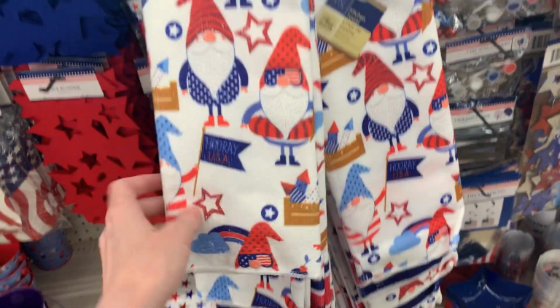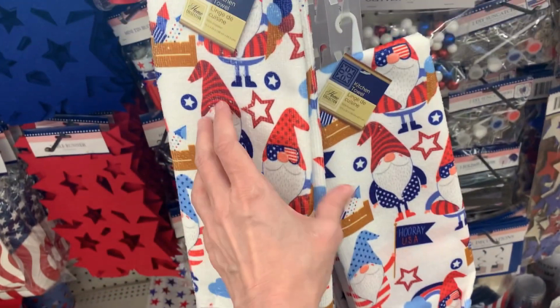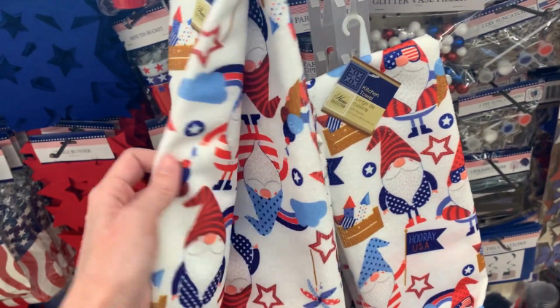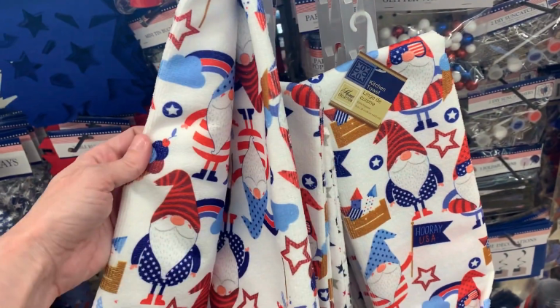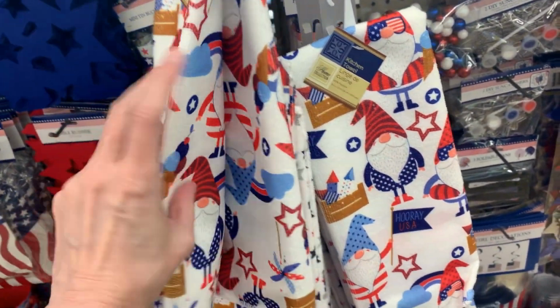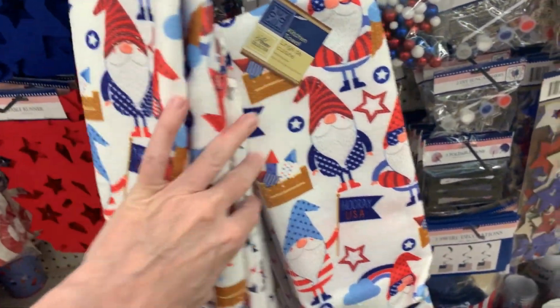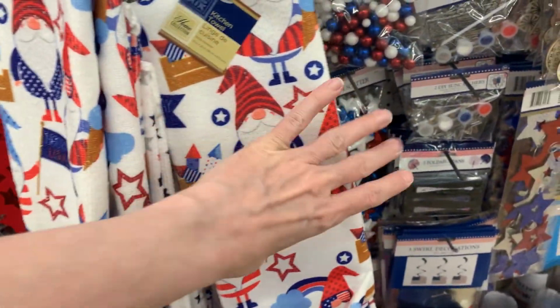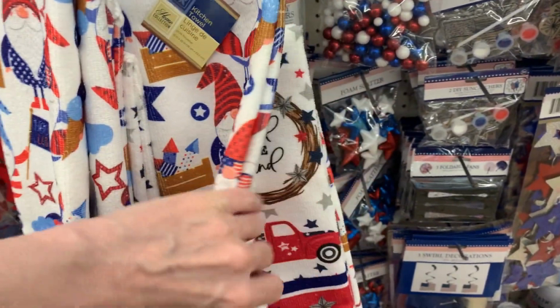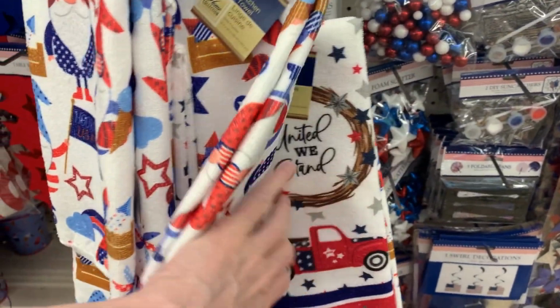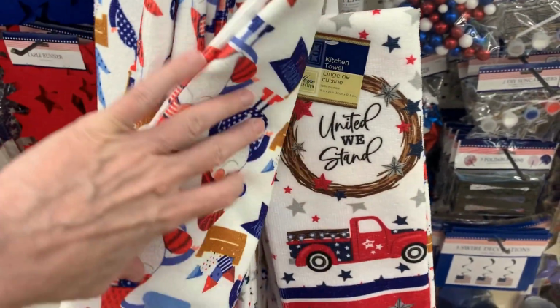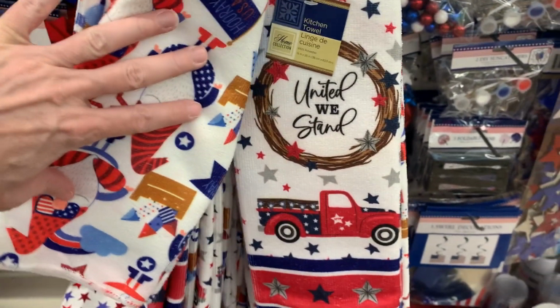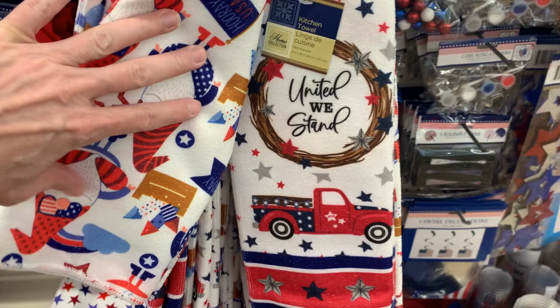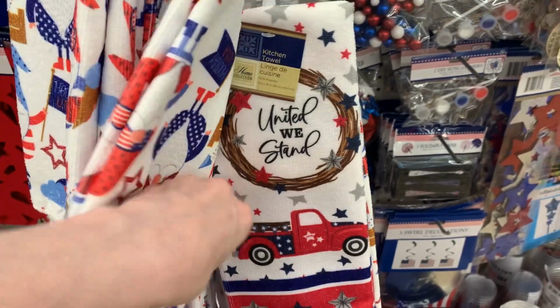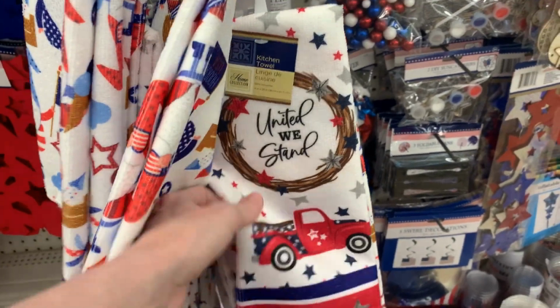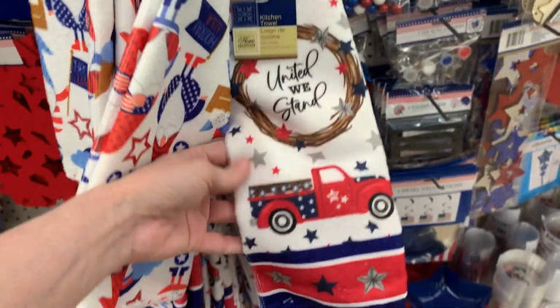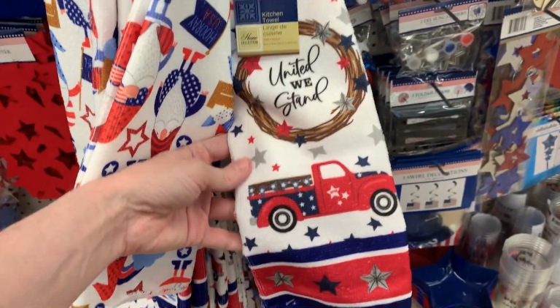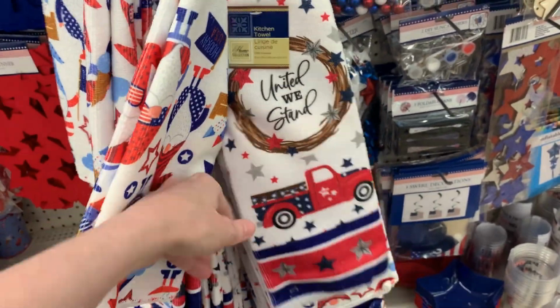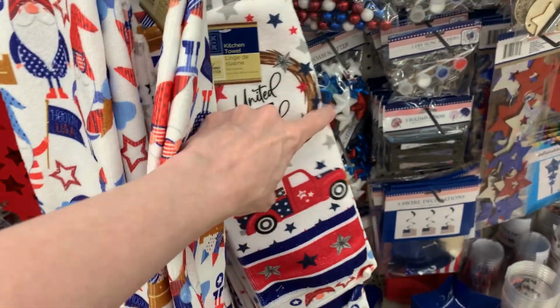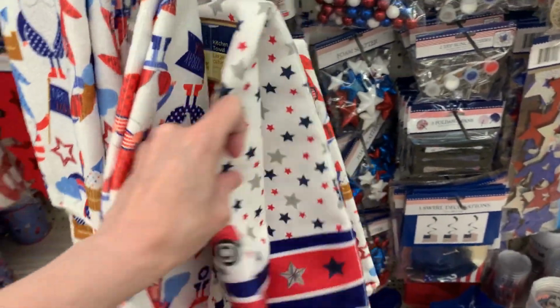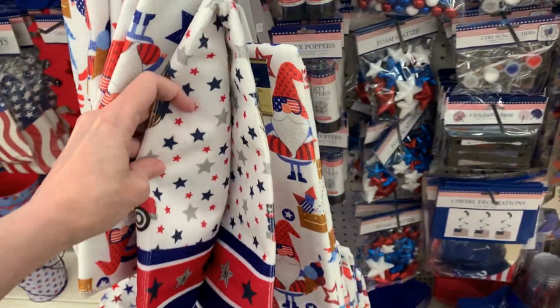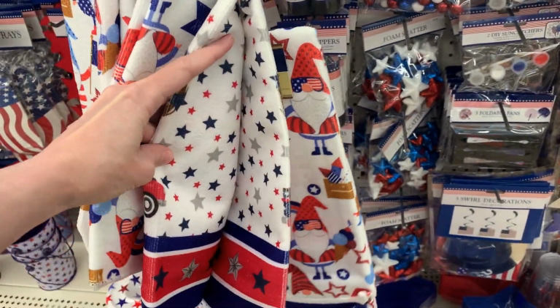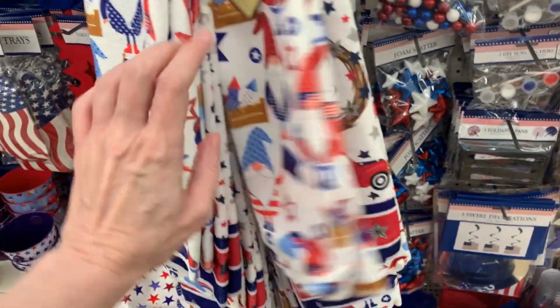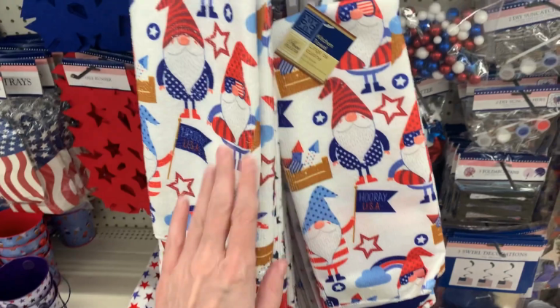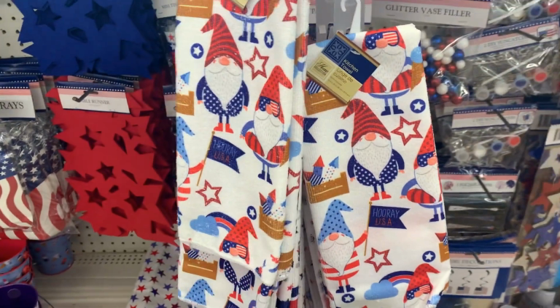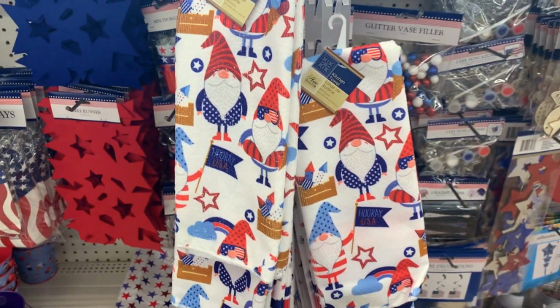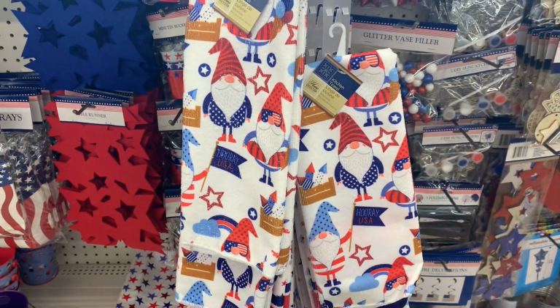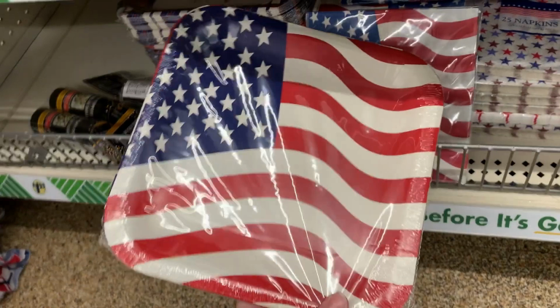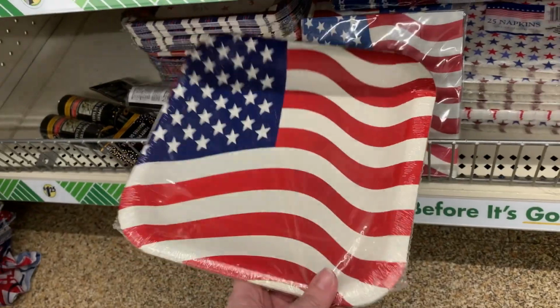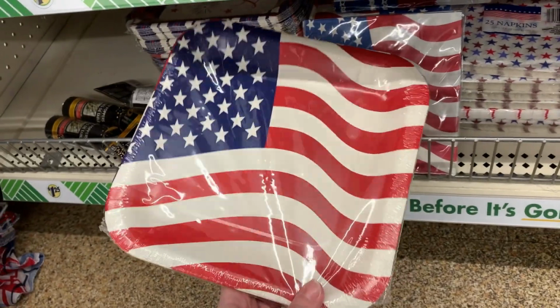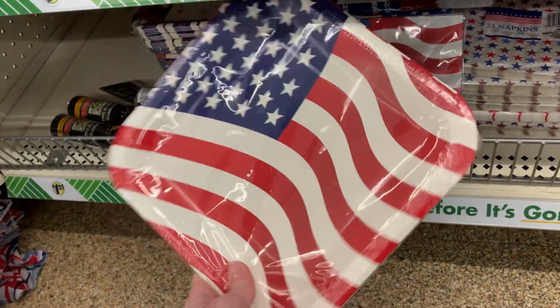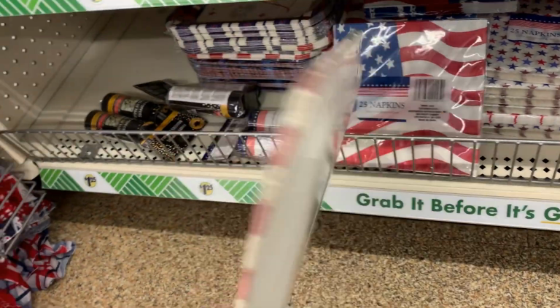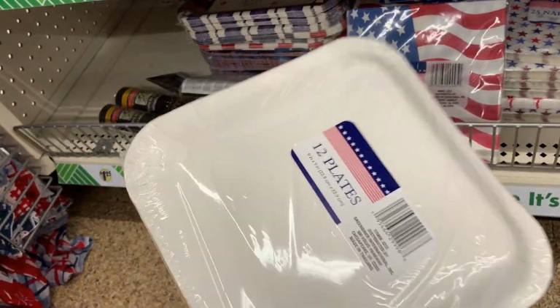There are some new kitchen towels here. The first design has gnomes decked out in red, white, and blue outfits with stars and pinwheels. The second style has a vintage truck with stars and stripes and says 'United We Stand' with a little wreath on the front.